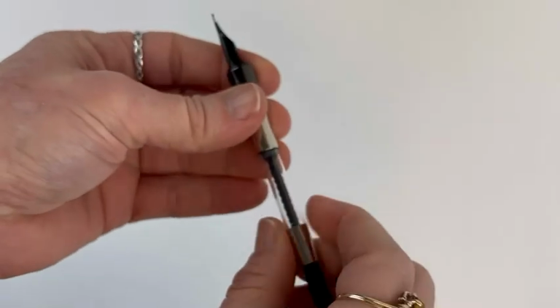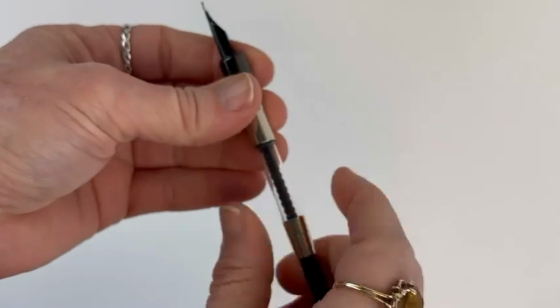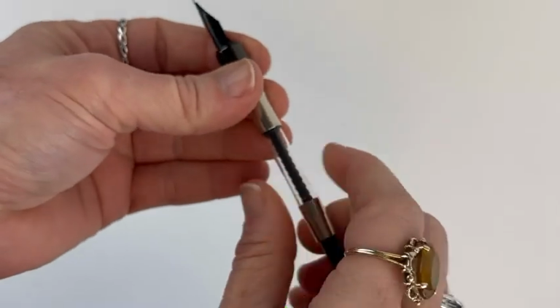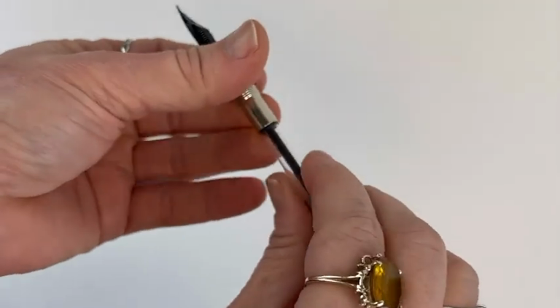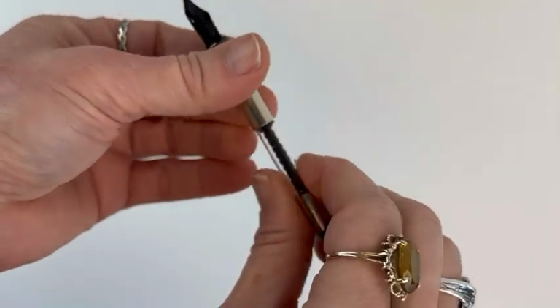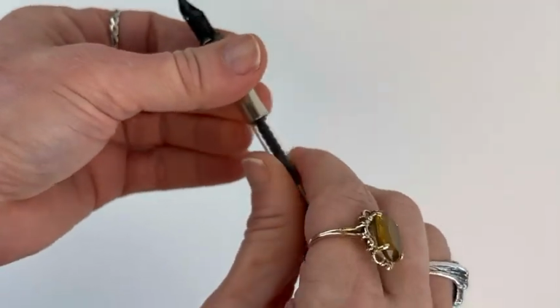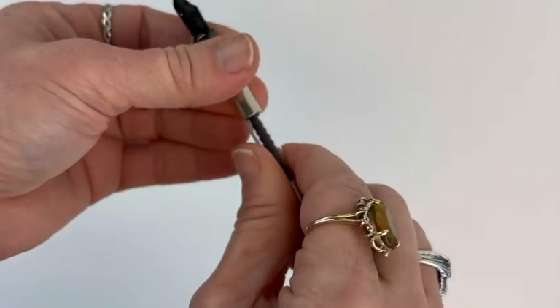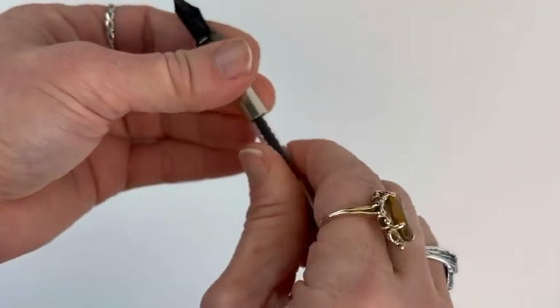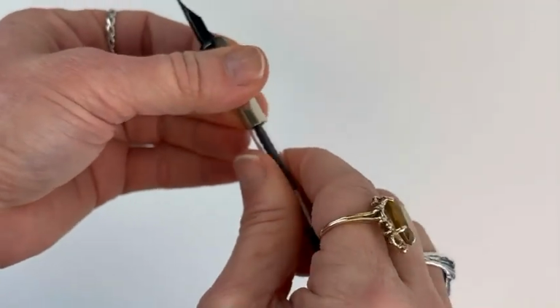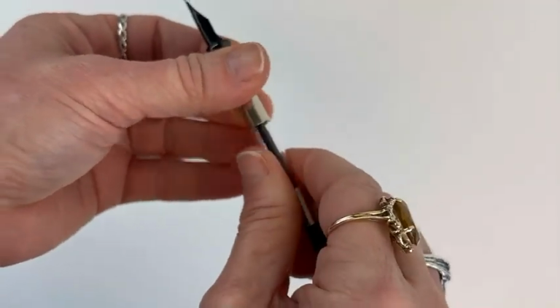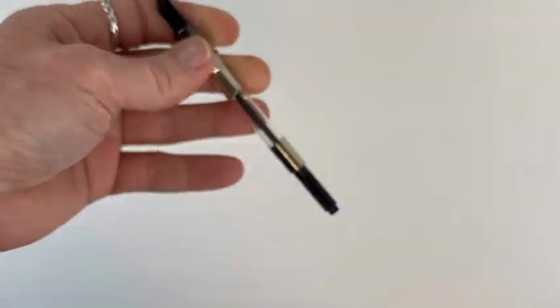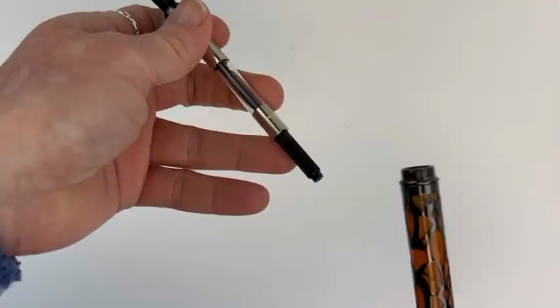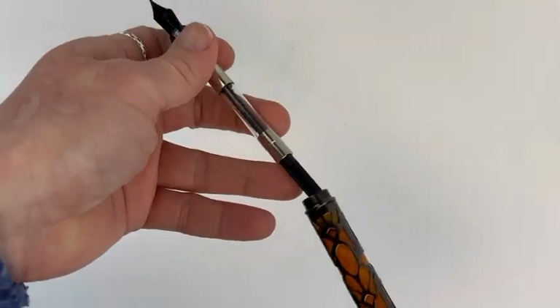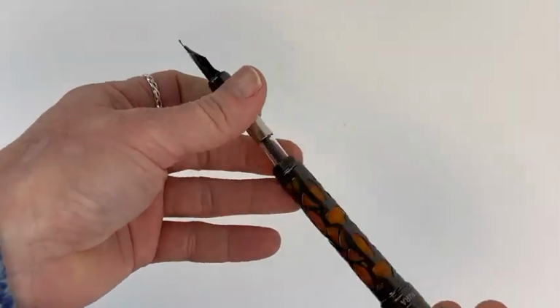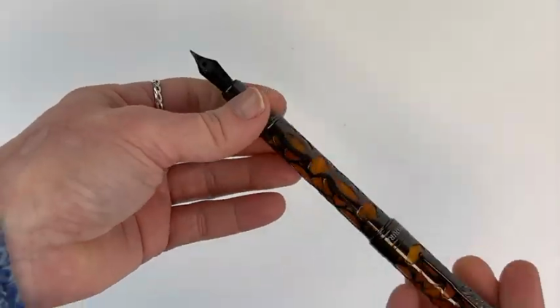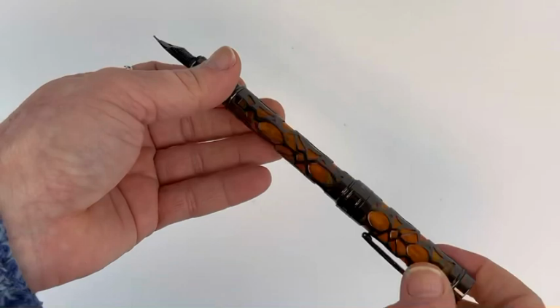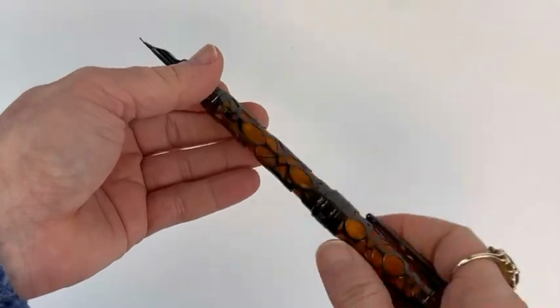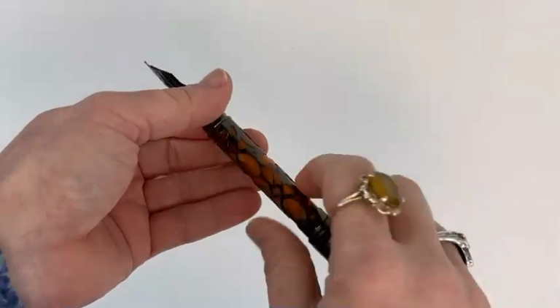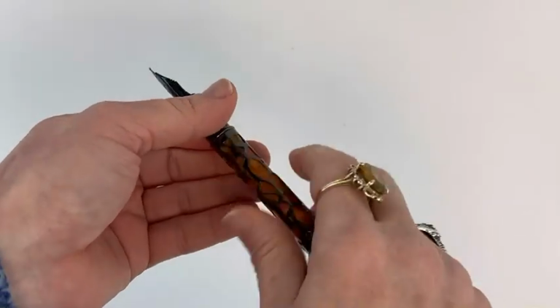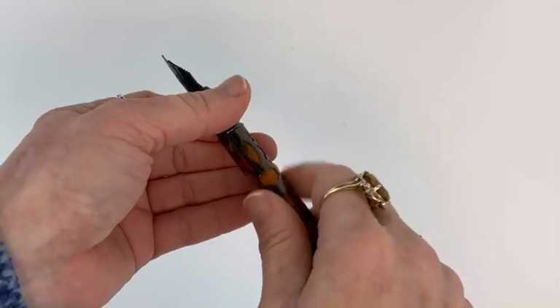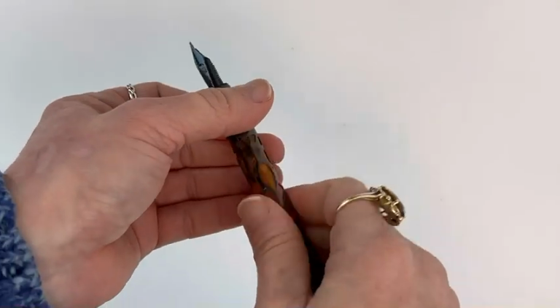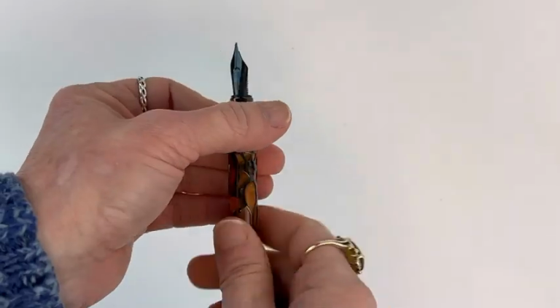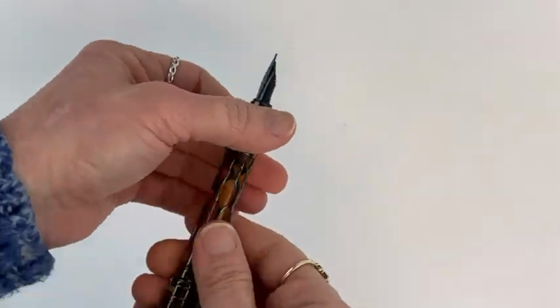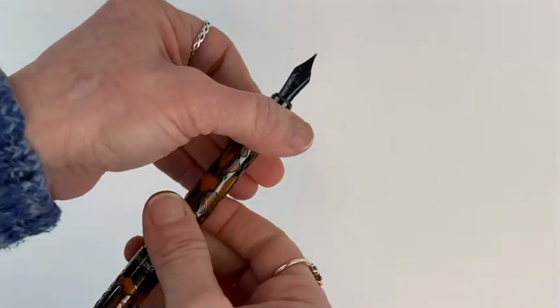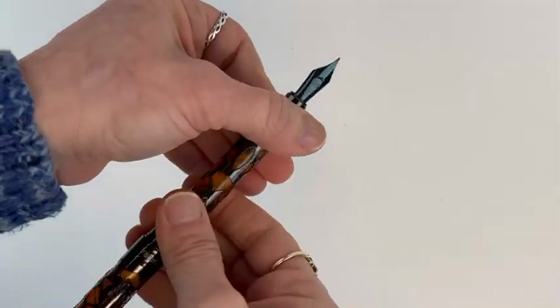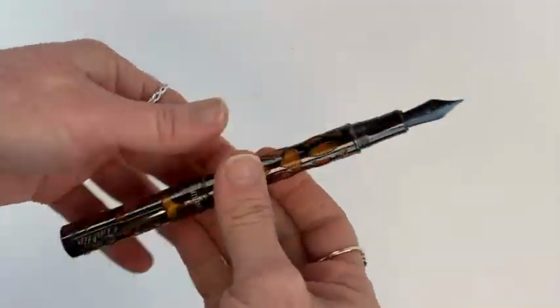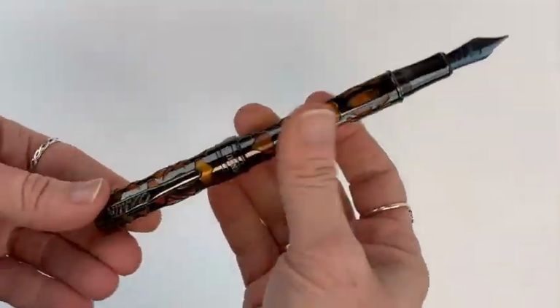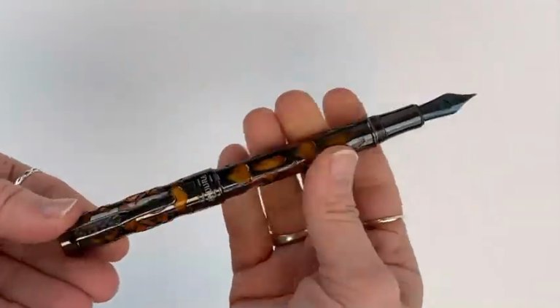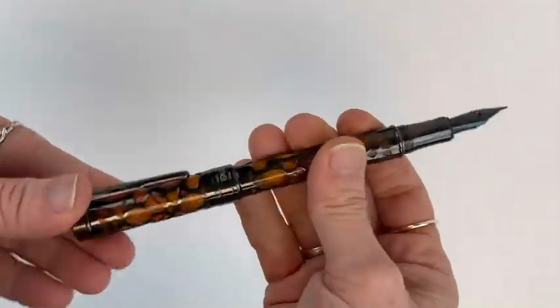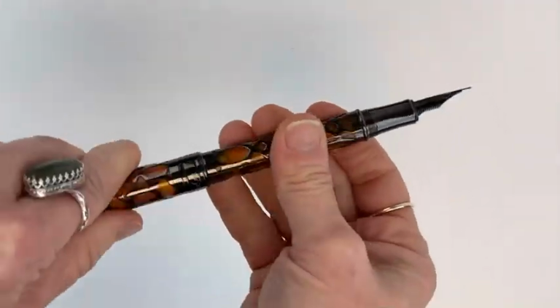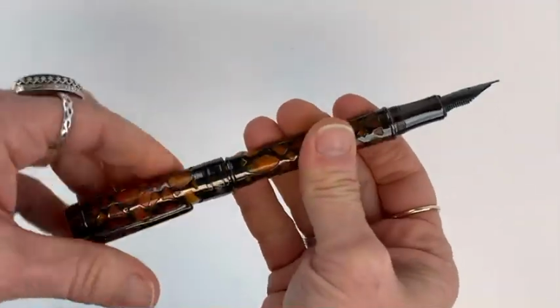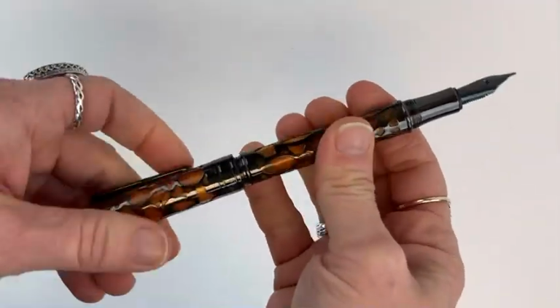You can just insert that cartridge. And if you want to keep the converter, here is how you fill it up. Then you can screw it back in, and your pen is ready to go.